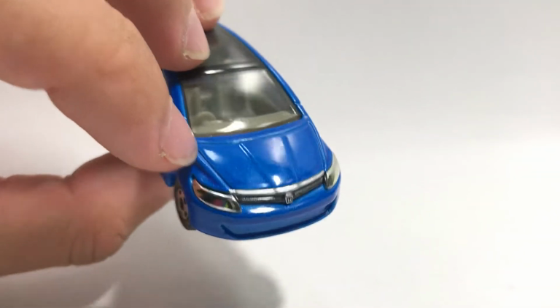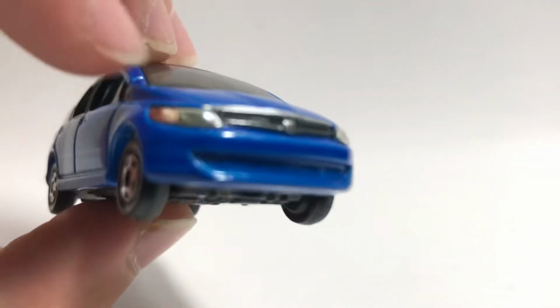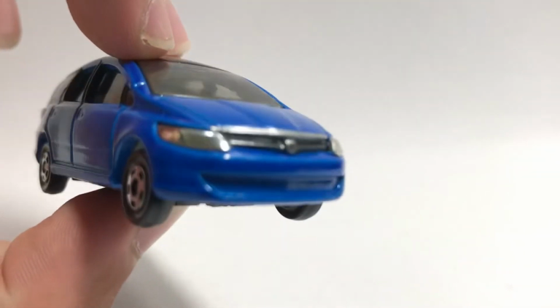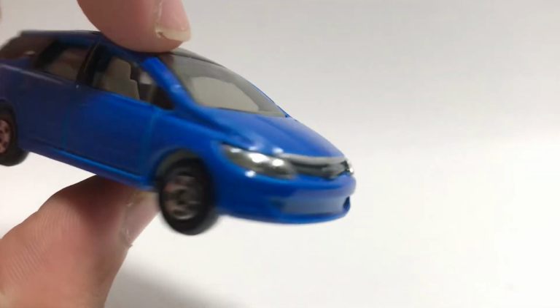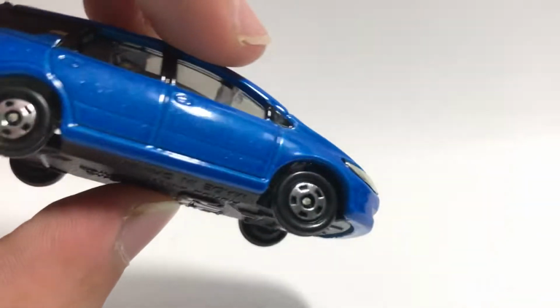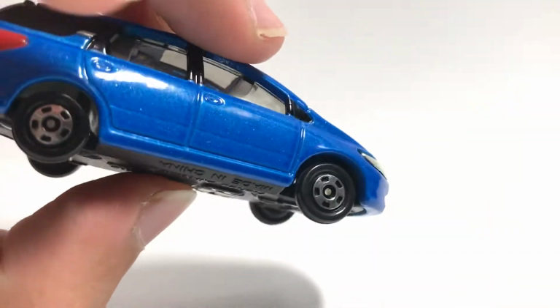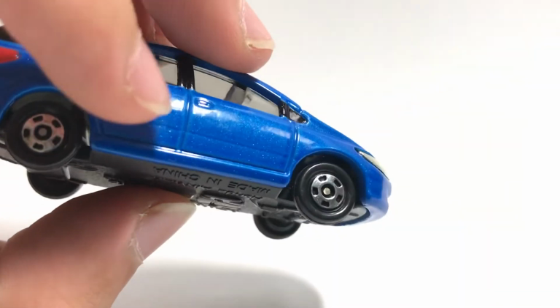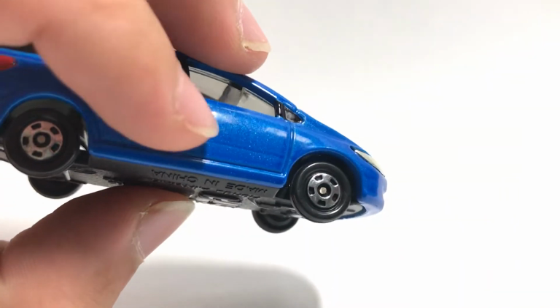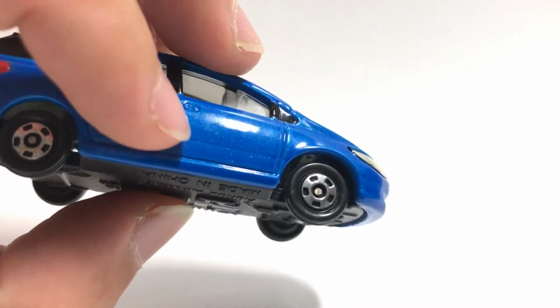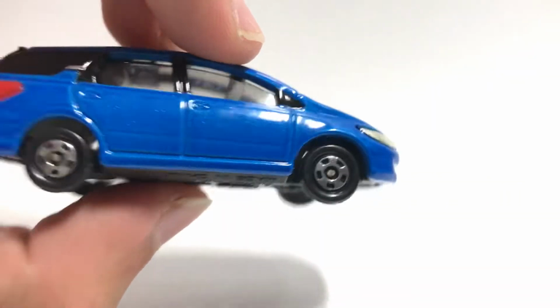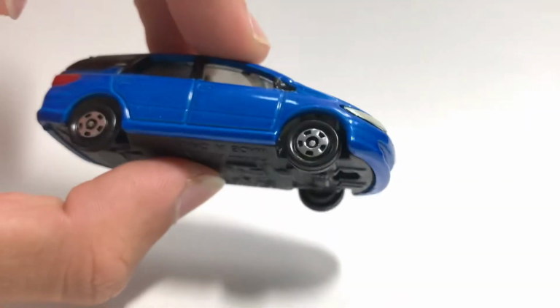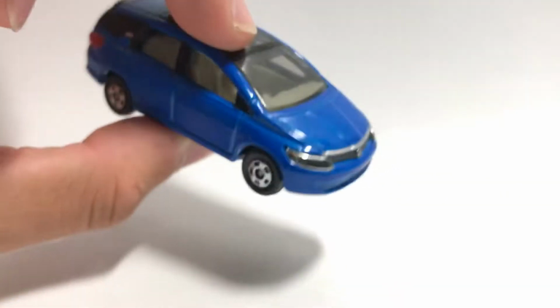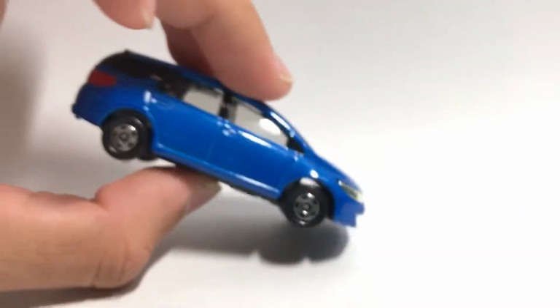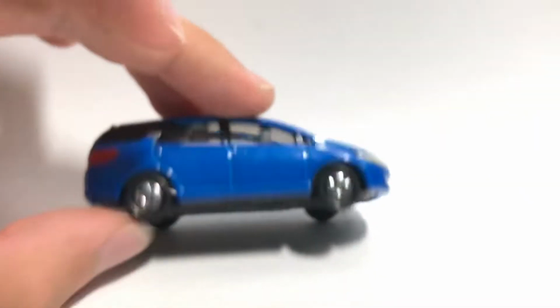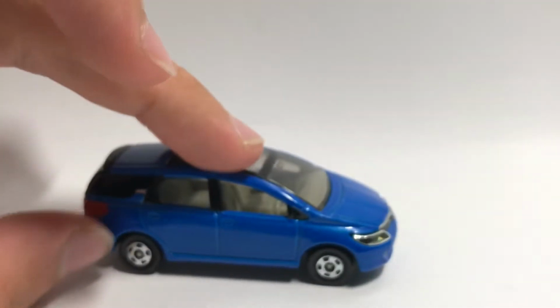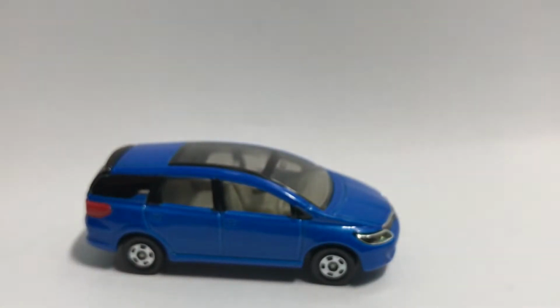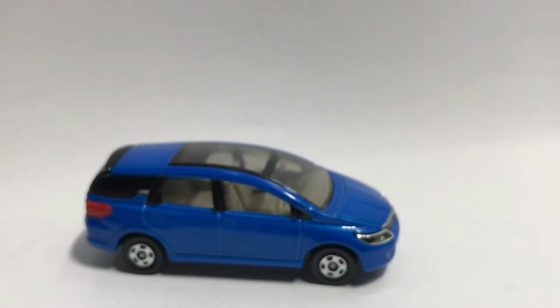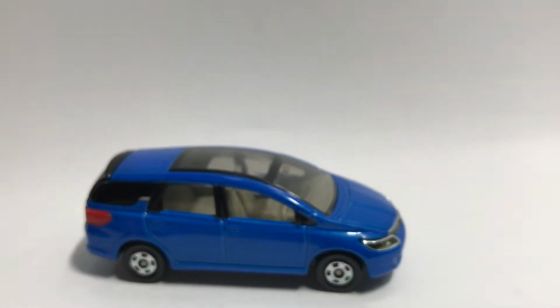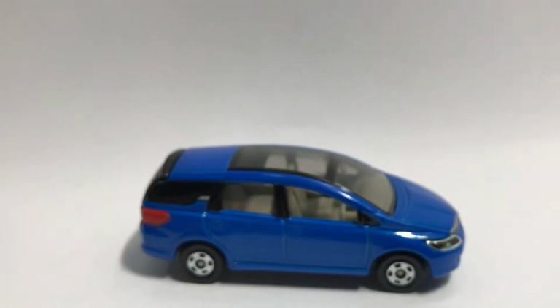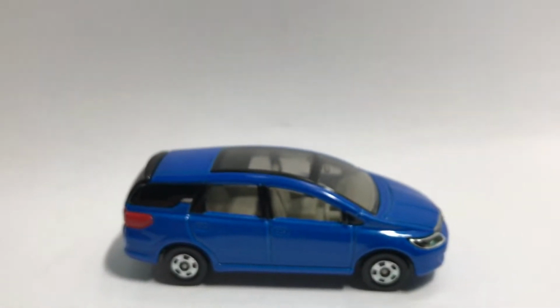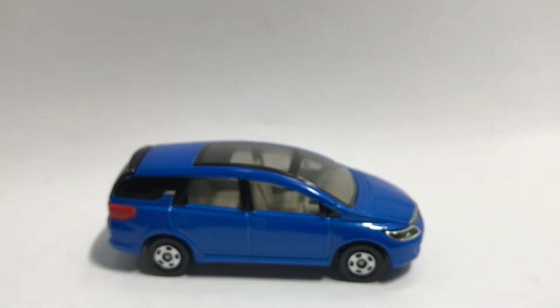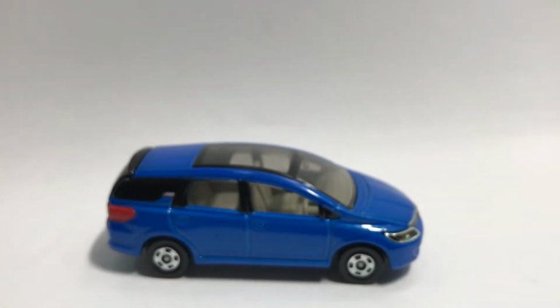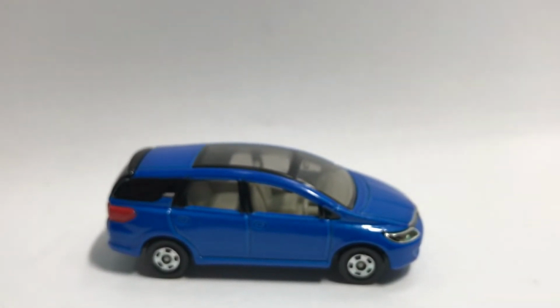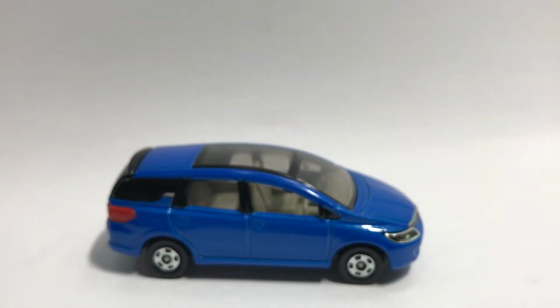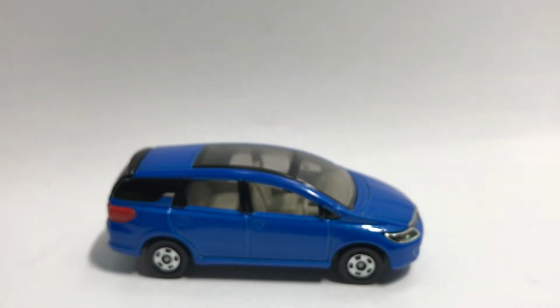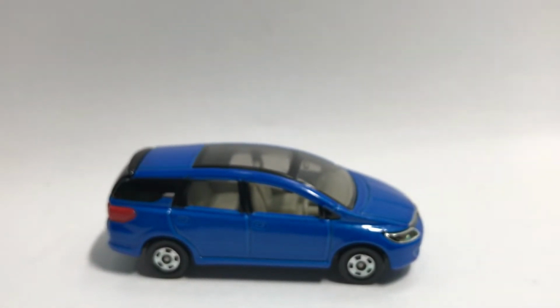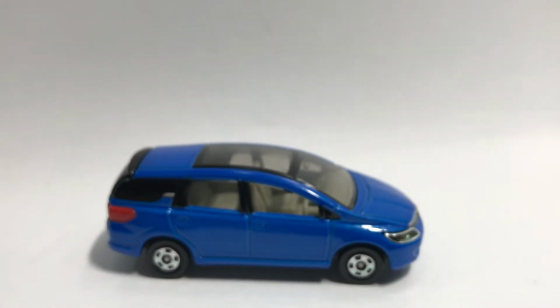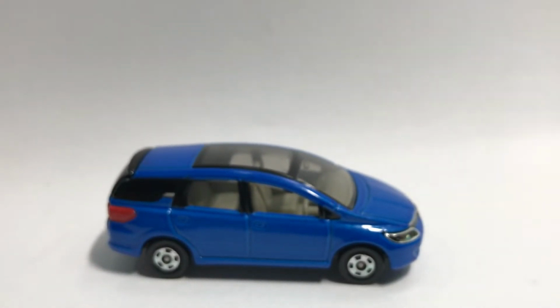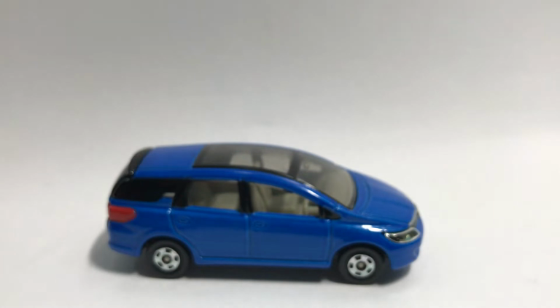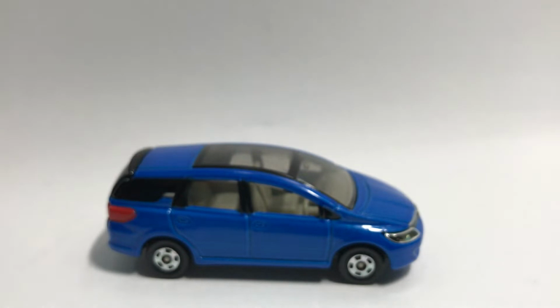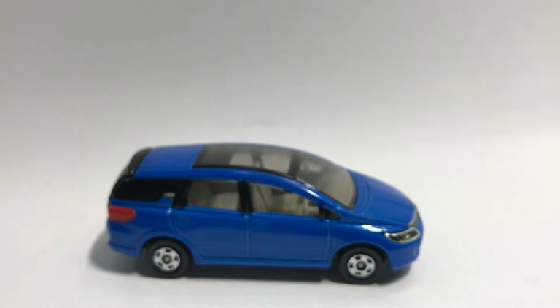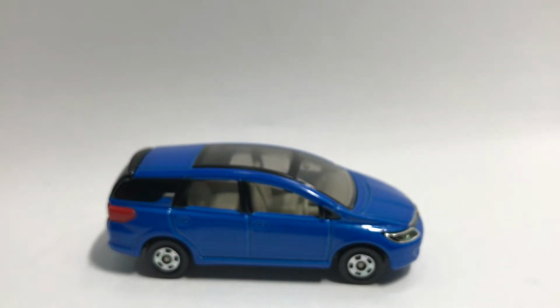This blue is not just any blue — it's a sparkling light blue, not the normal deep blue that Tomica uses nowadays. It has a little bit of sparkle, which Tomica doesn't seem to do much anymore.